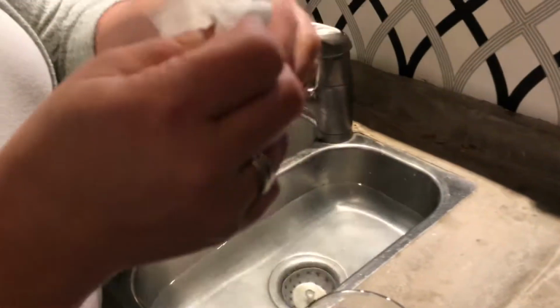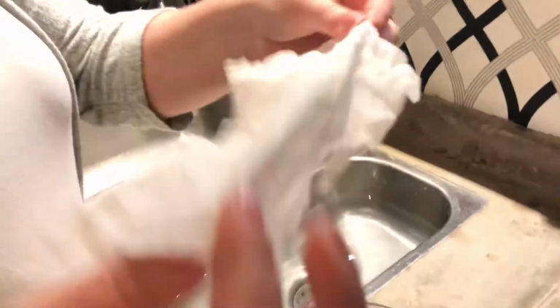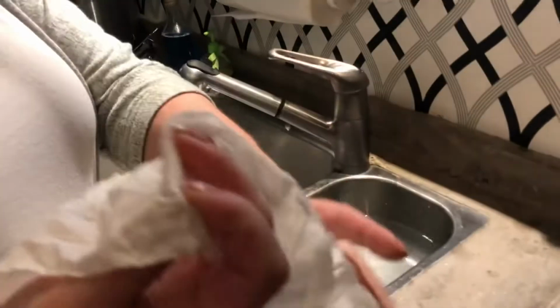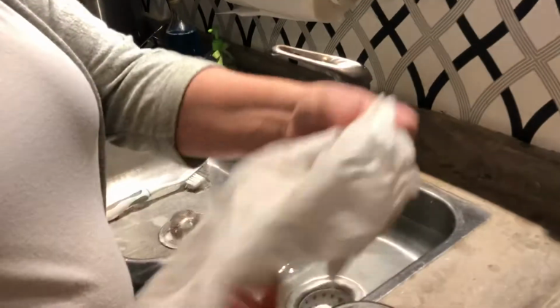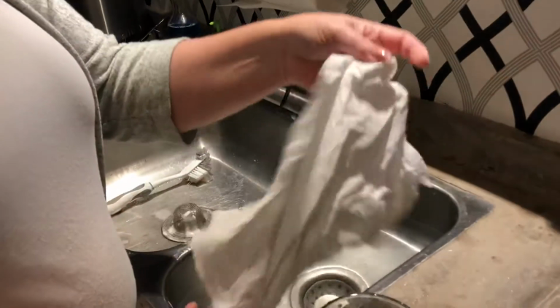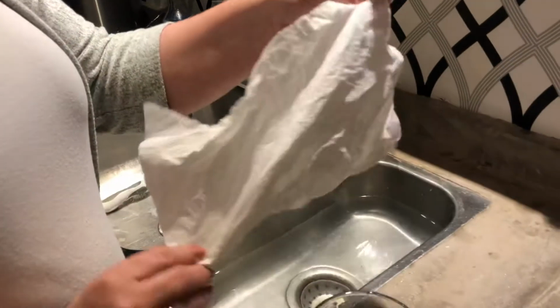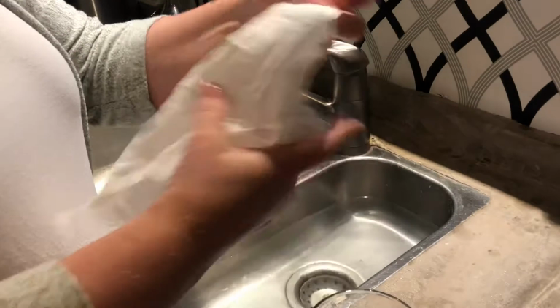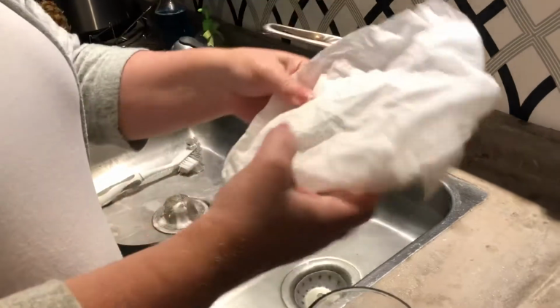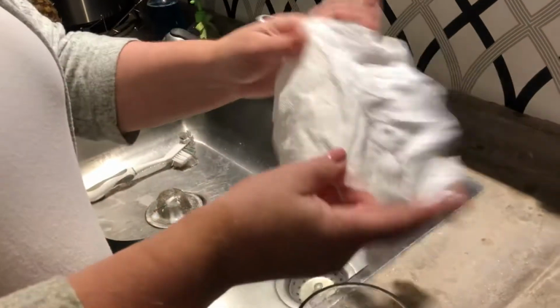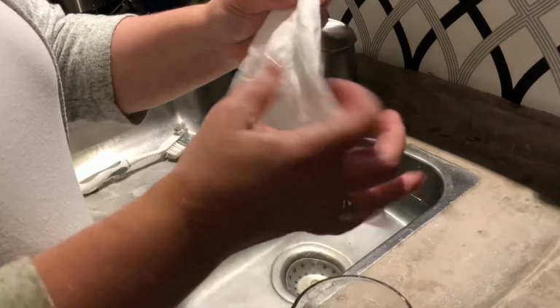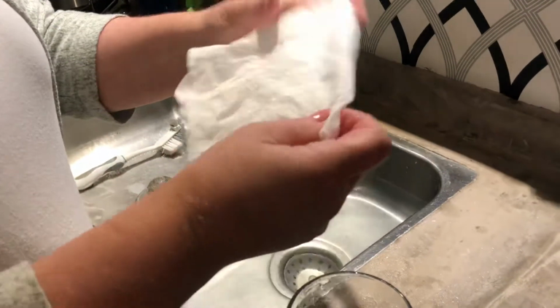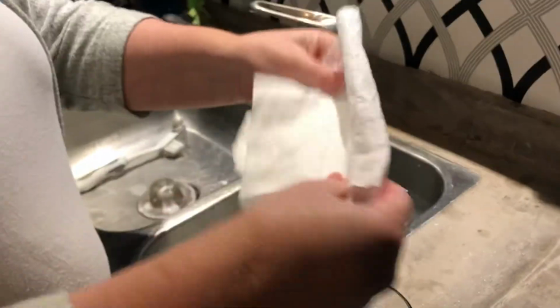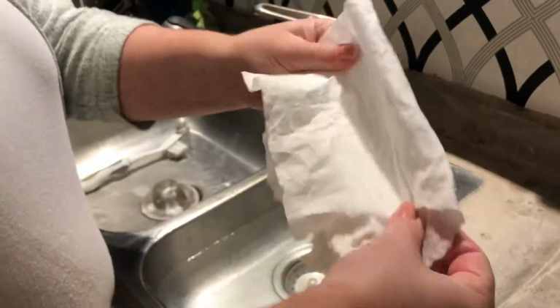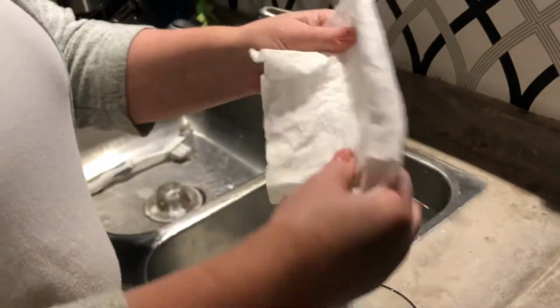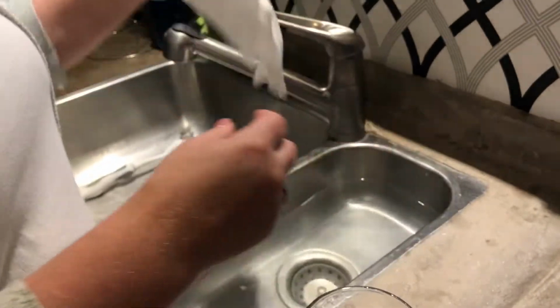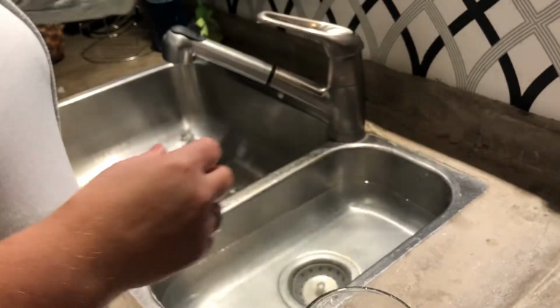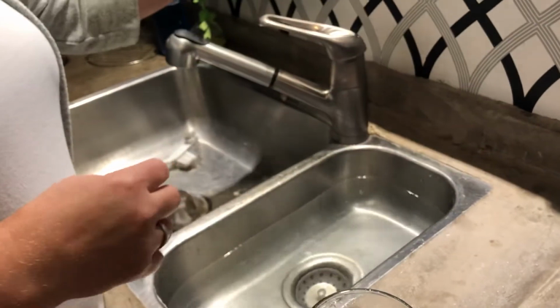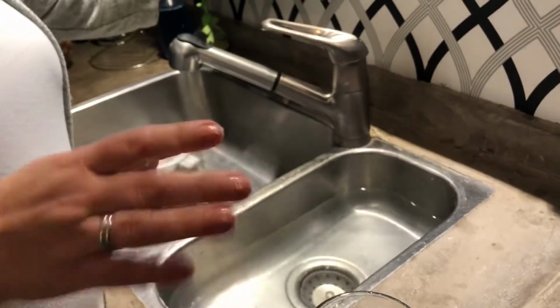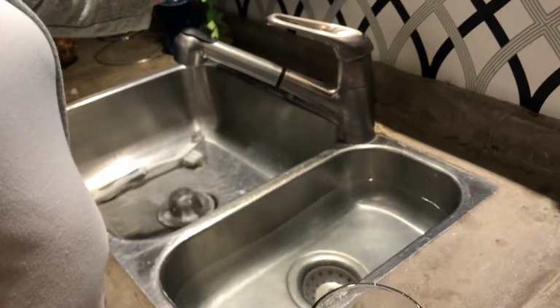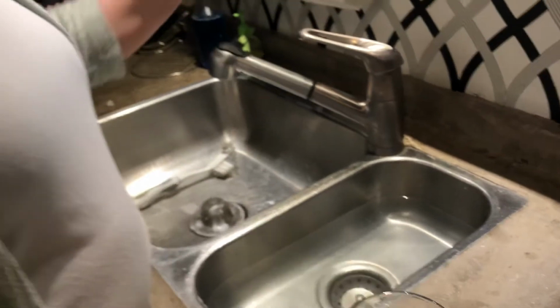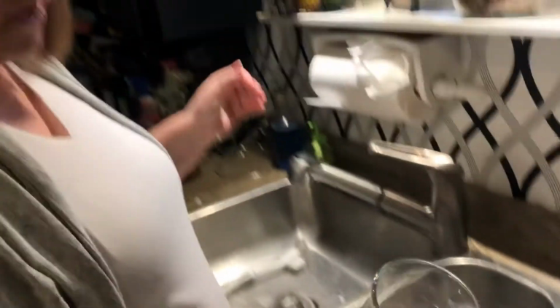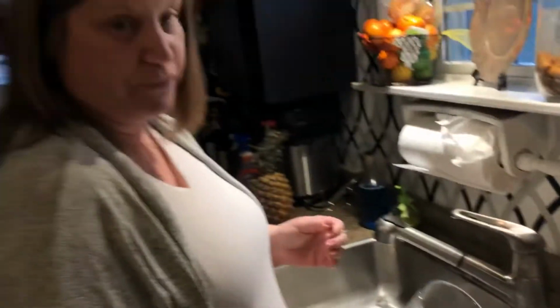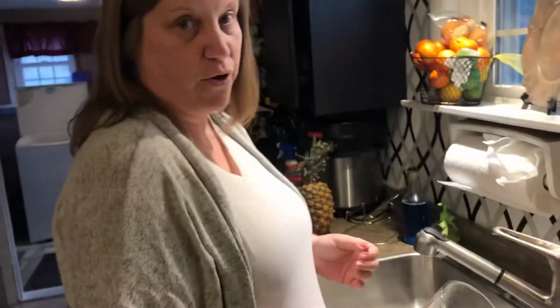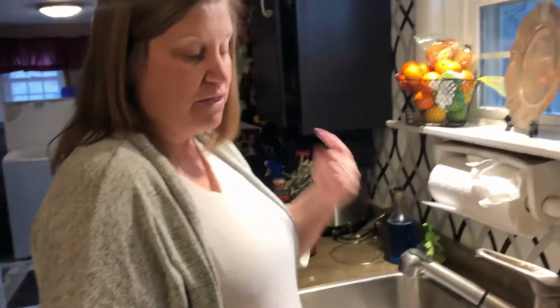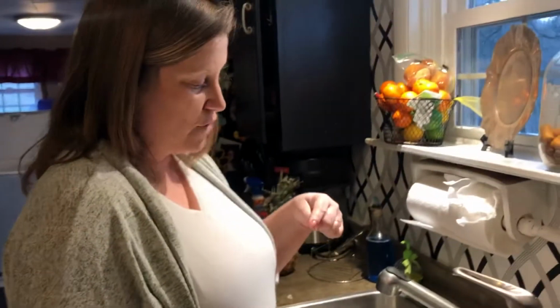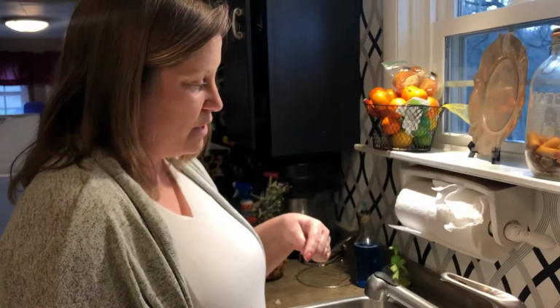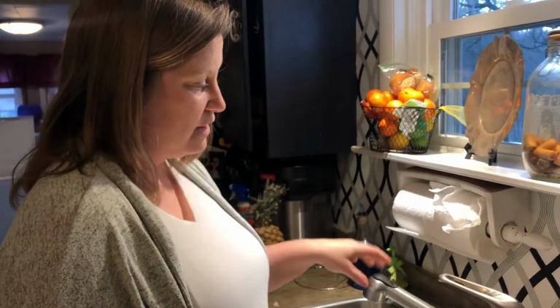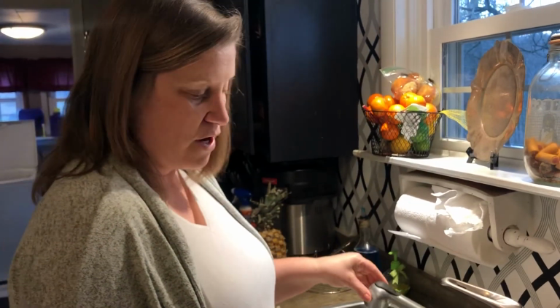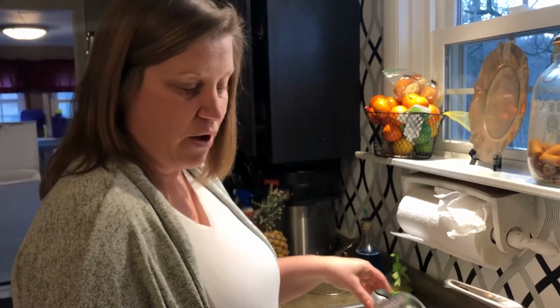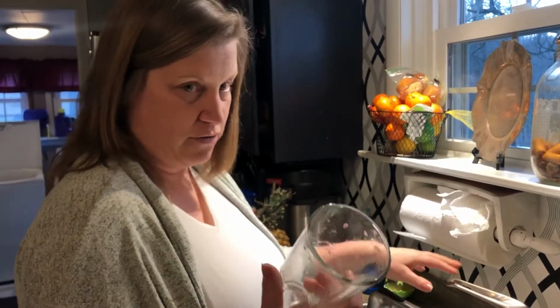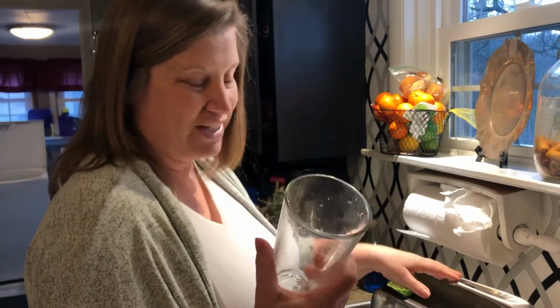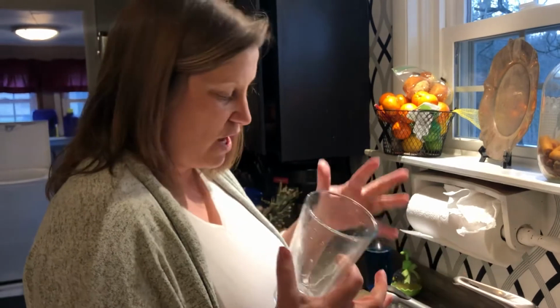Ta-da! The paper towel is perfectly dry — I can use it to wipe my hands next time. So that's an easy one for you to try at home. This is talking about air and how to catch air.